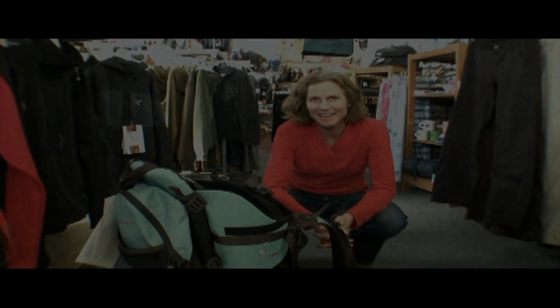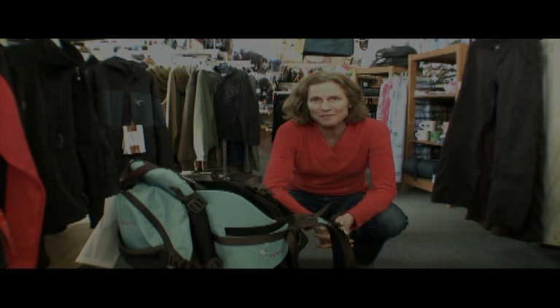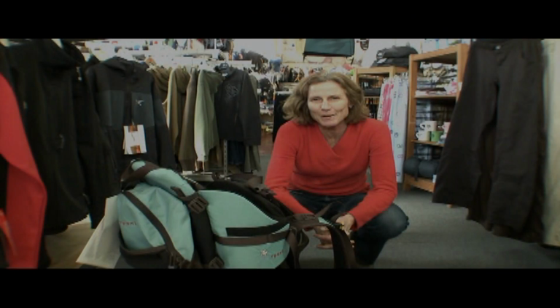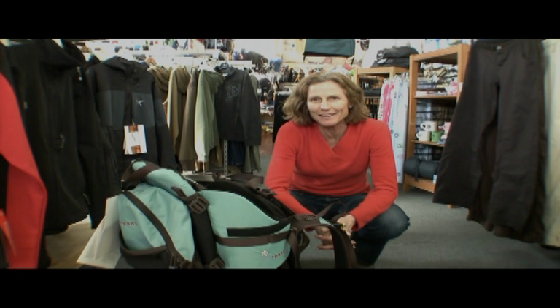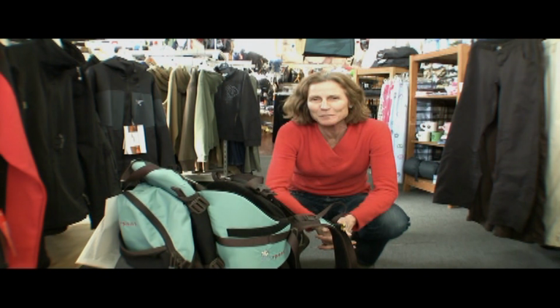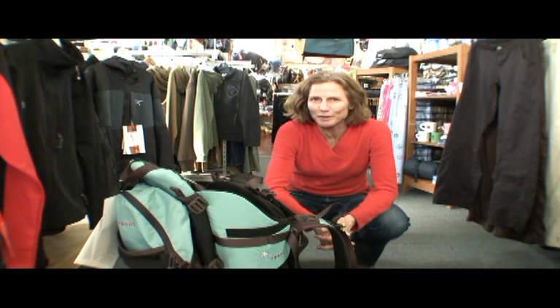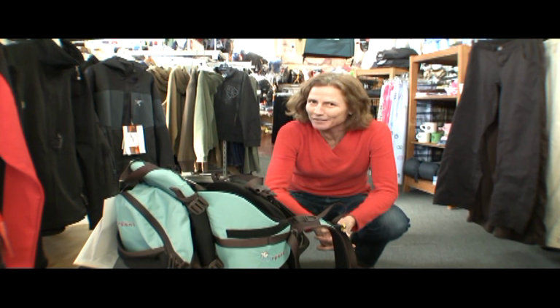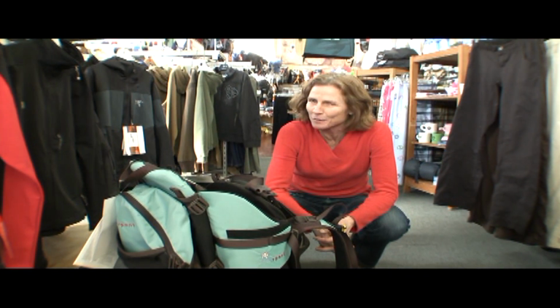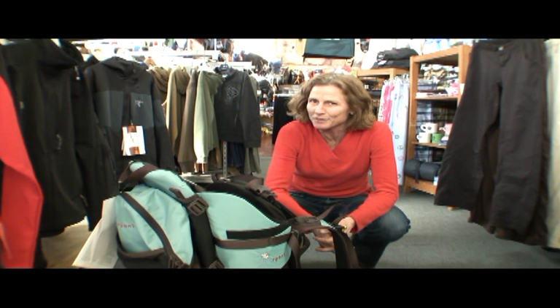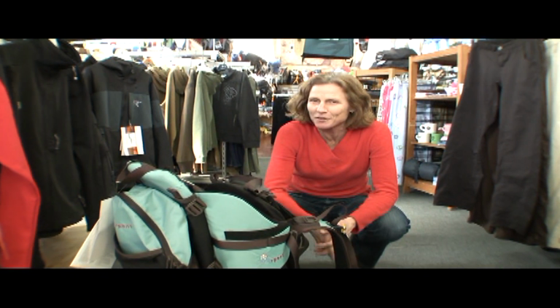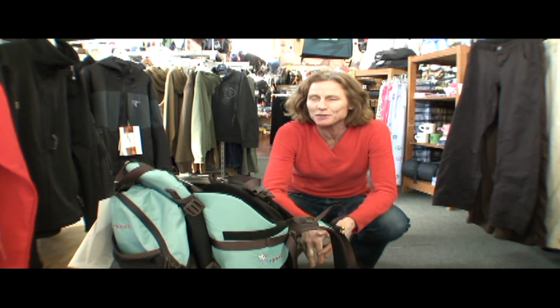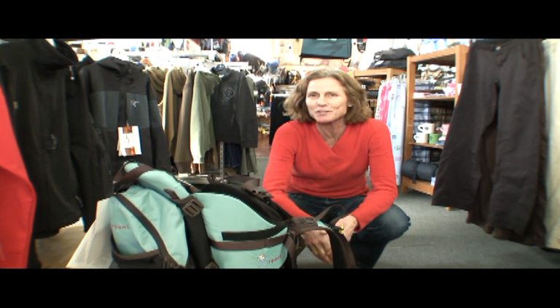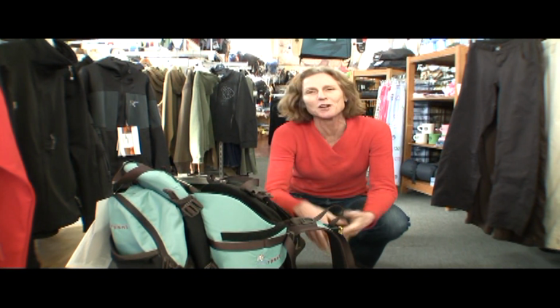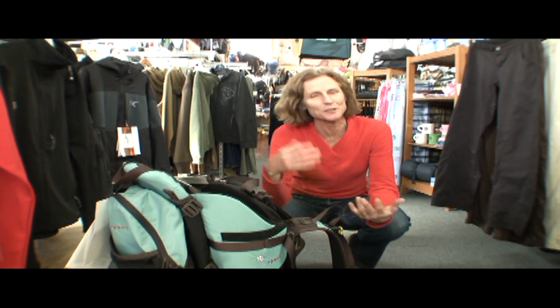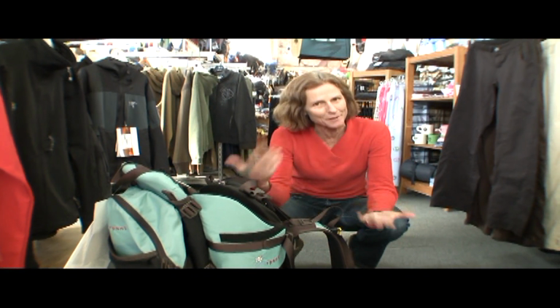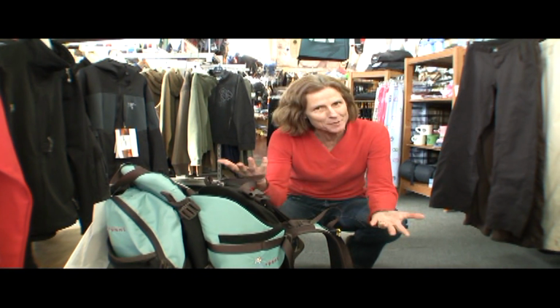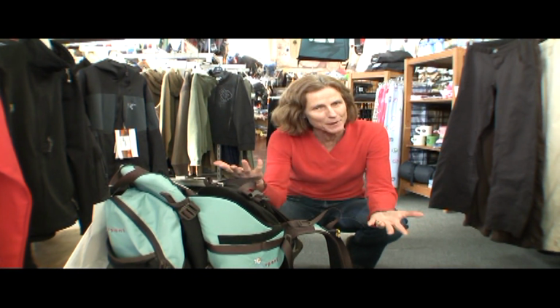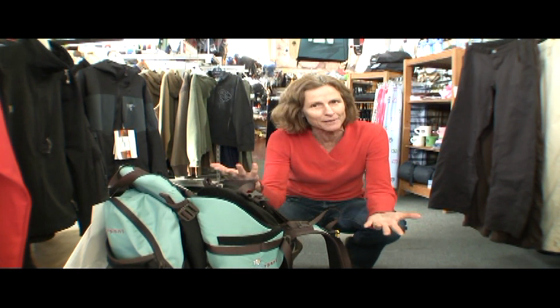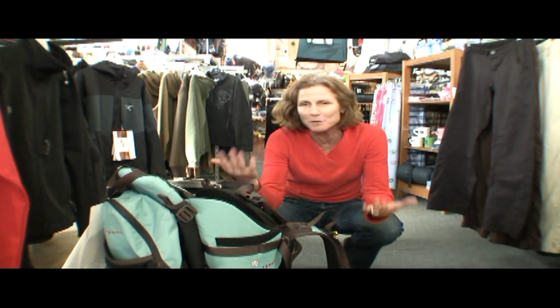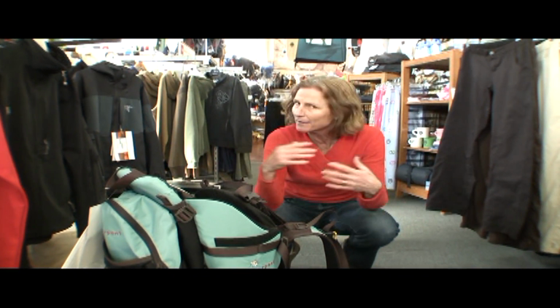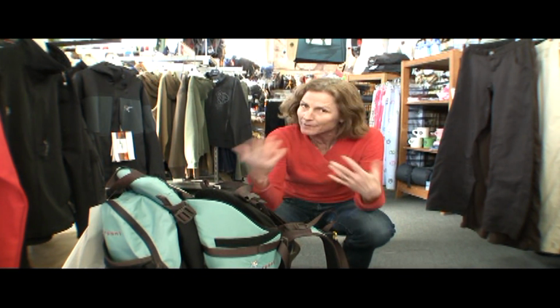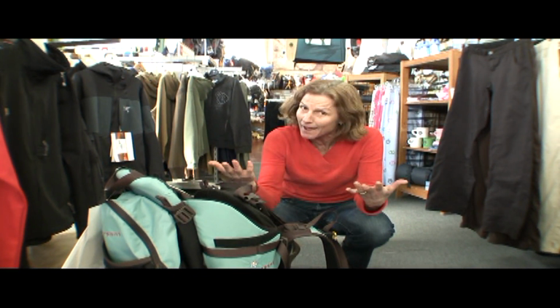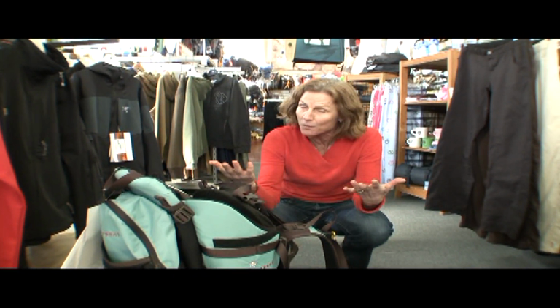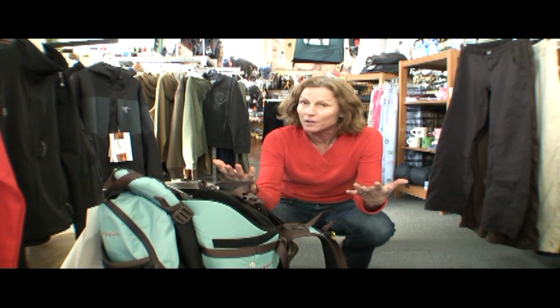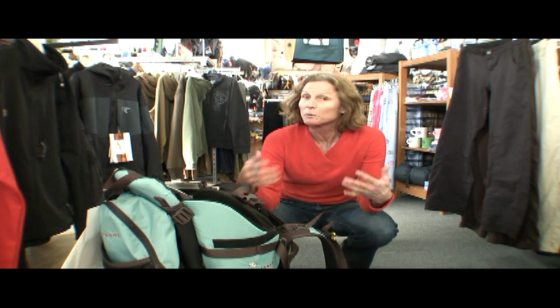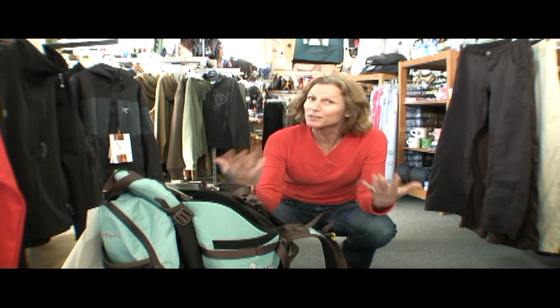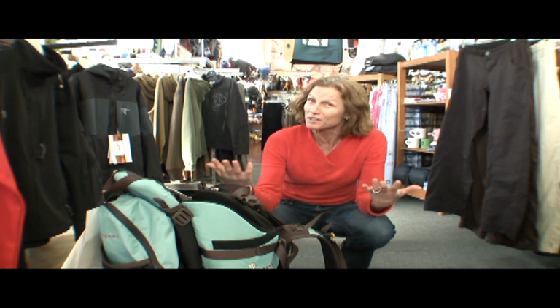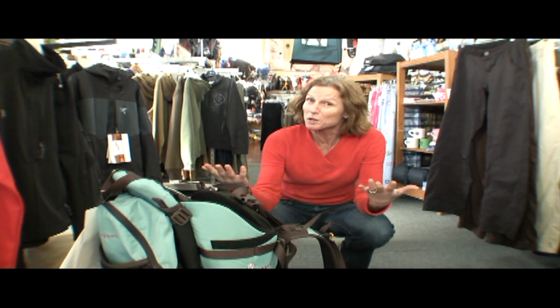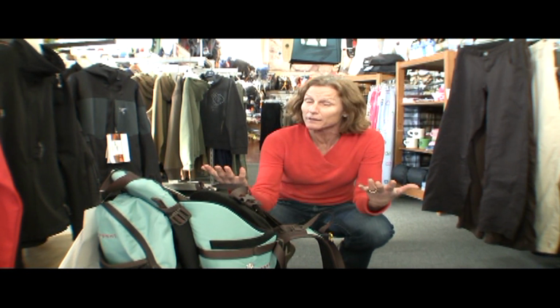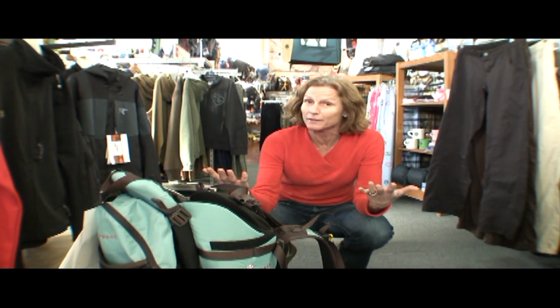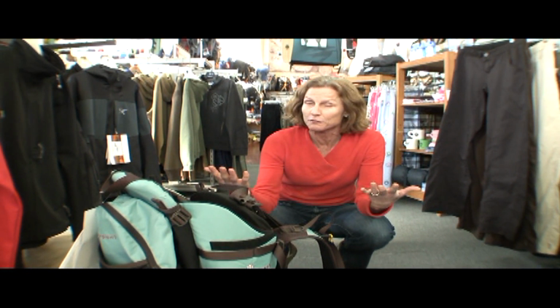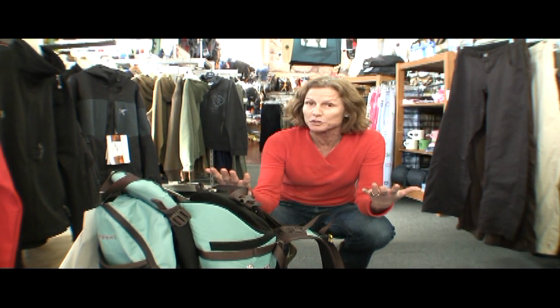Hey everybody, it's Maura here at Waterstone Outdoors to talk to you about another product that you may not need now, but you very well might need it in the future.